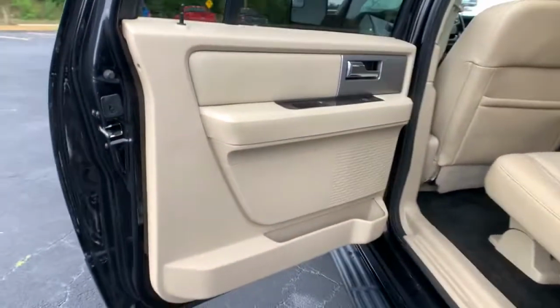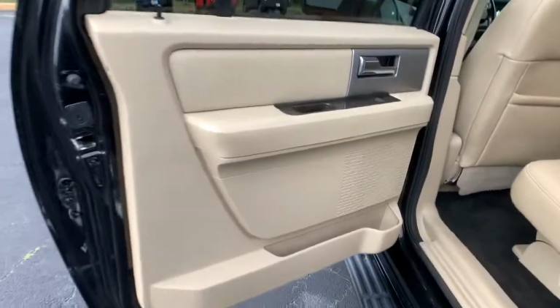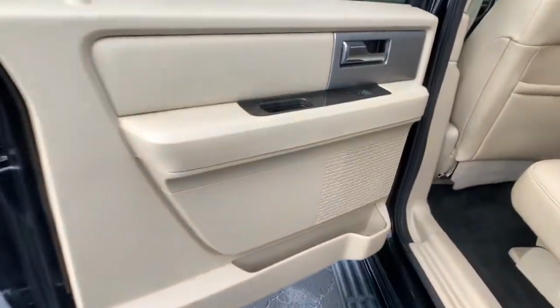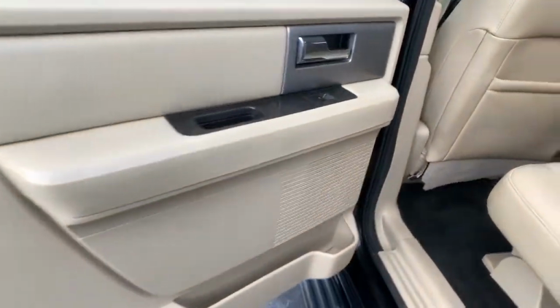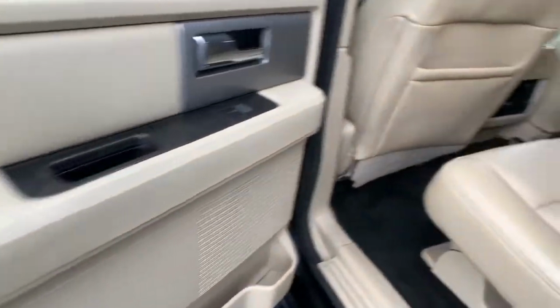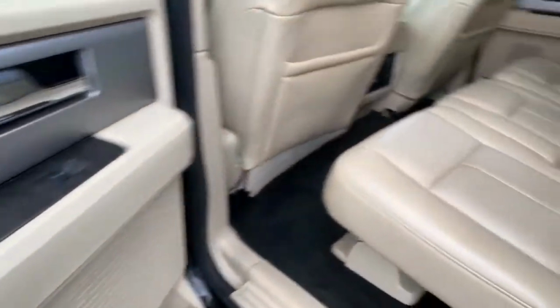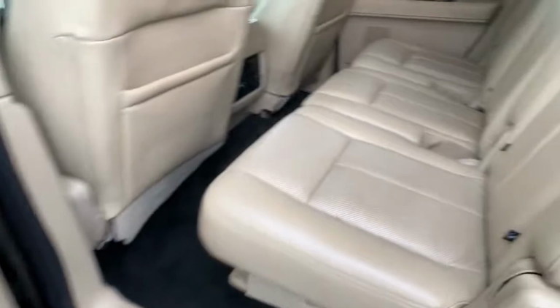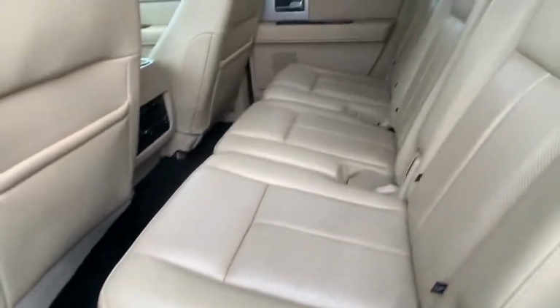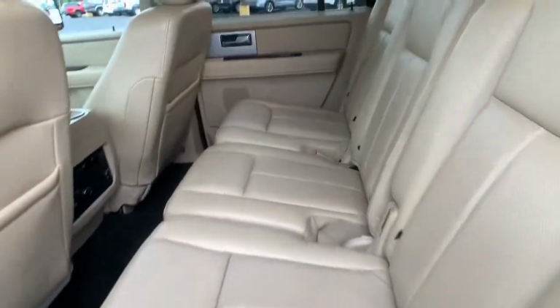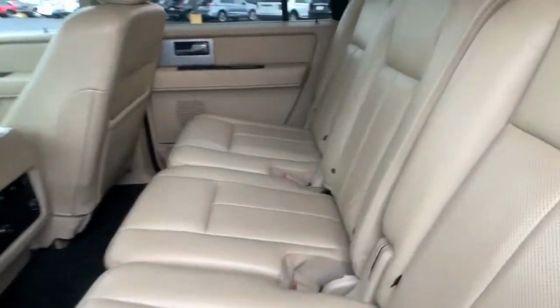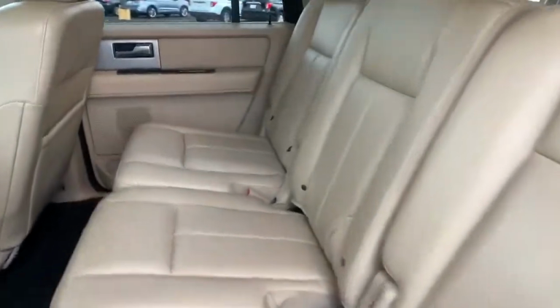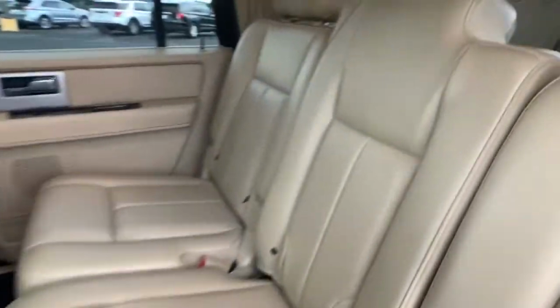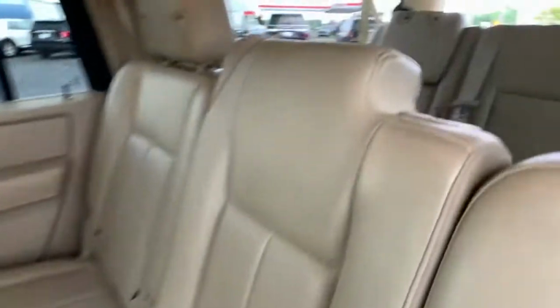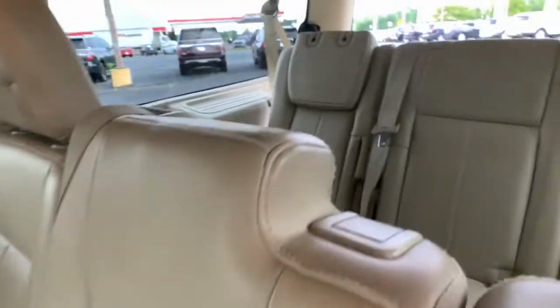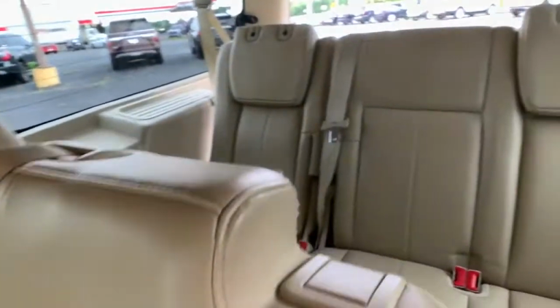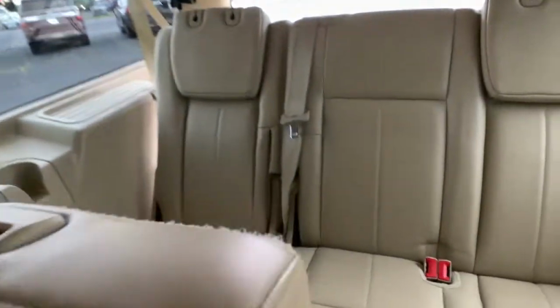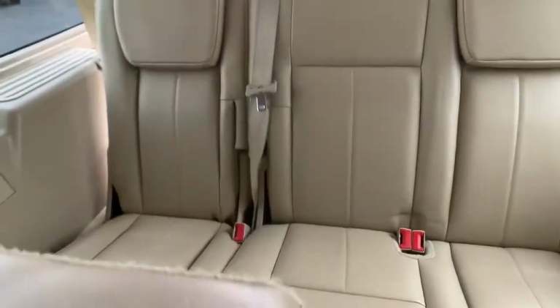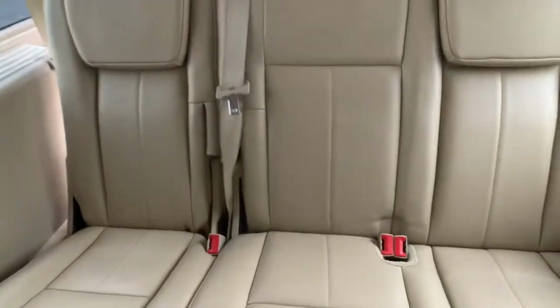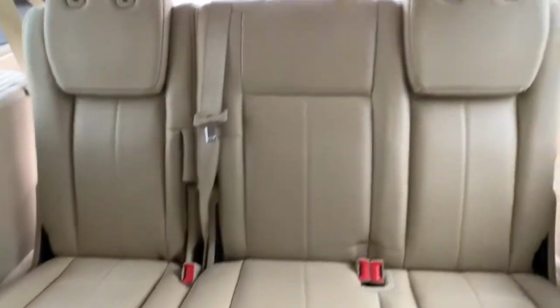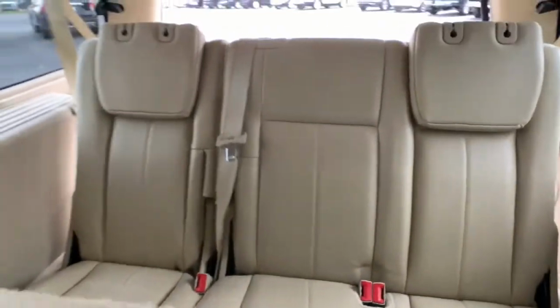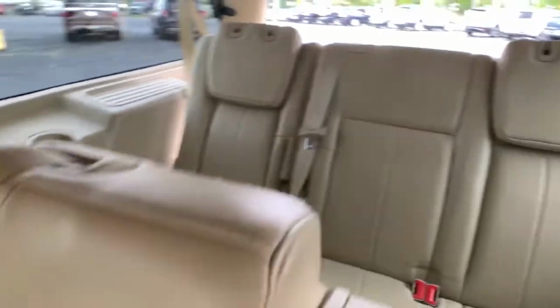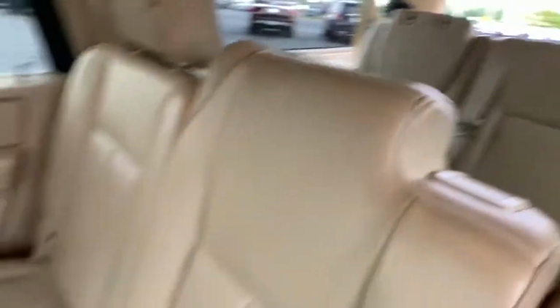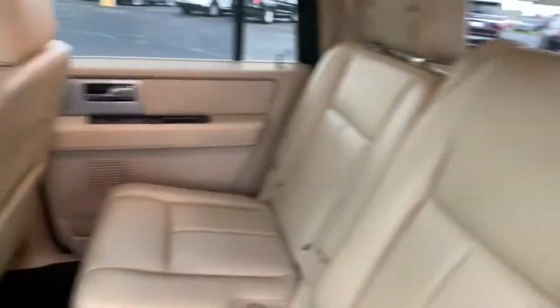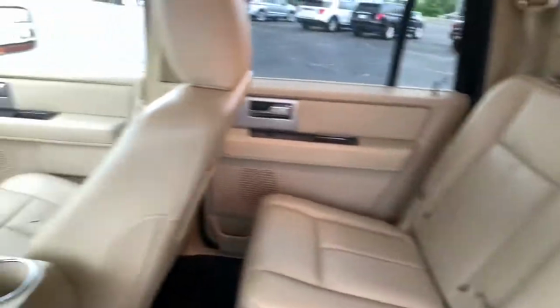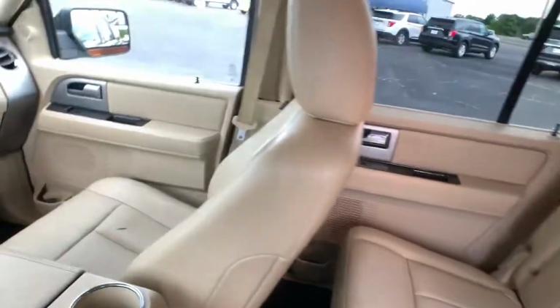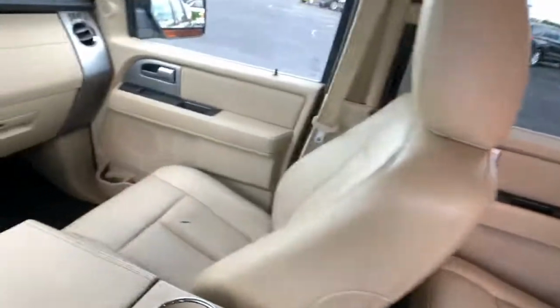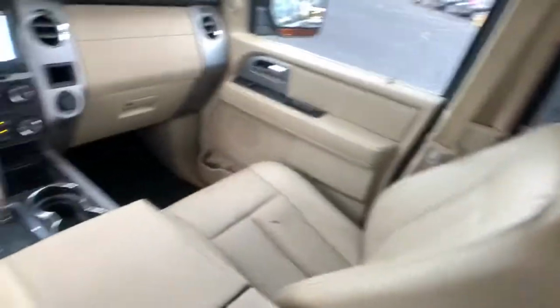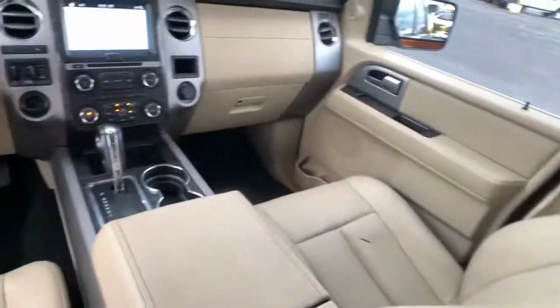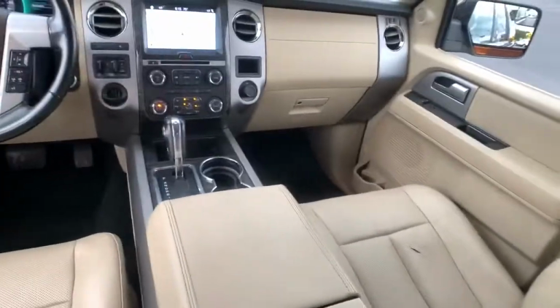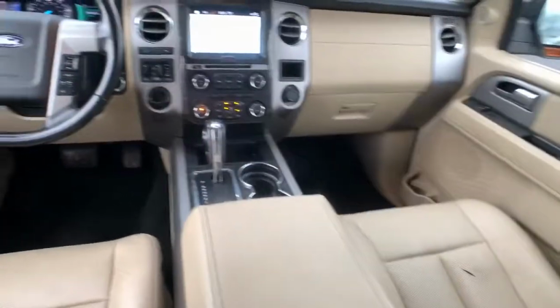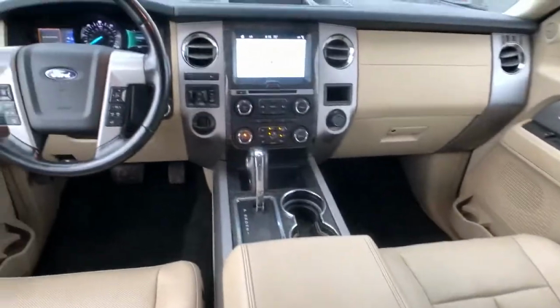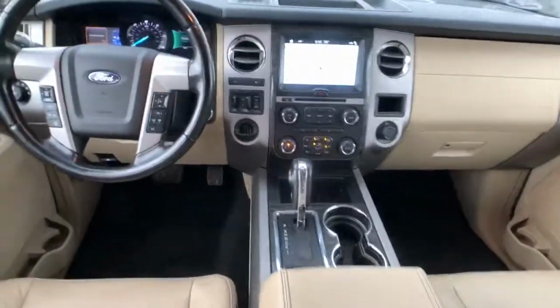Power liftgate, aluminum wheels, electronic stability control, seat memory, trip computer, bucket seats, power windows, four-wheel disc brakes, power steering.